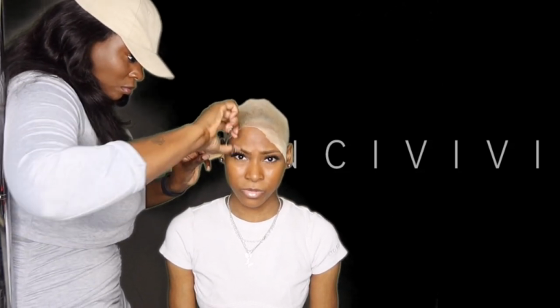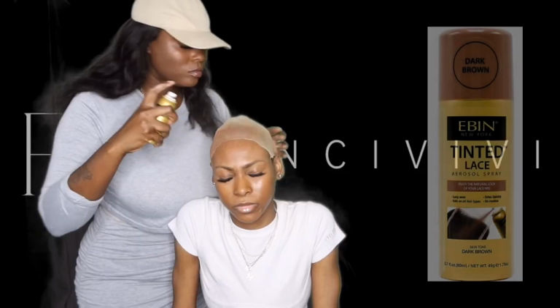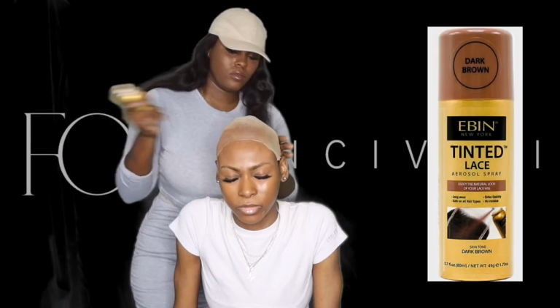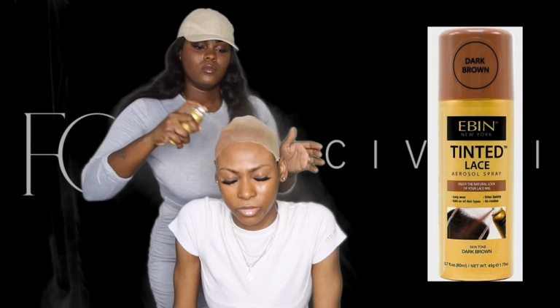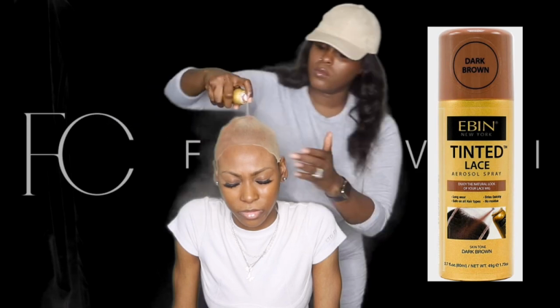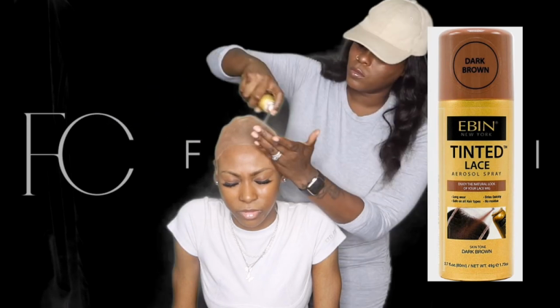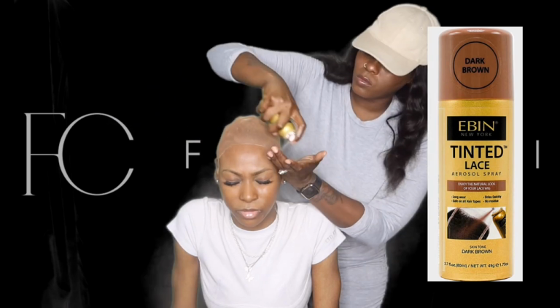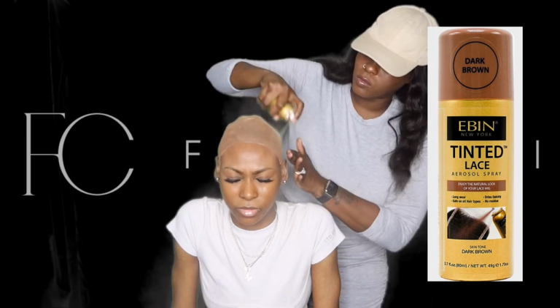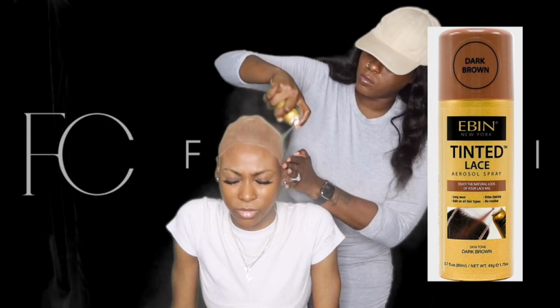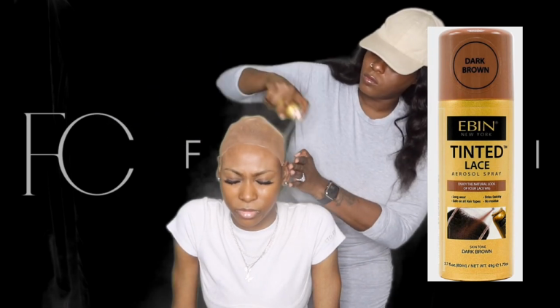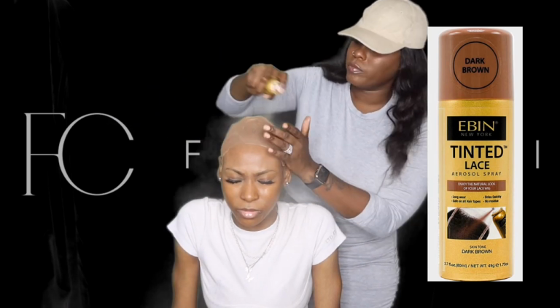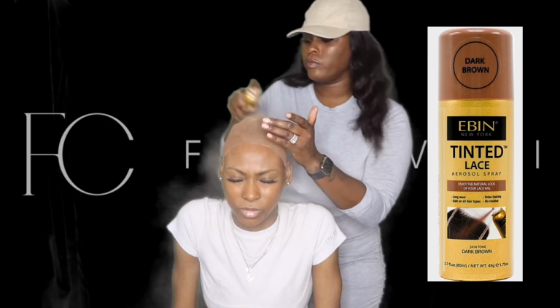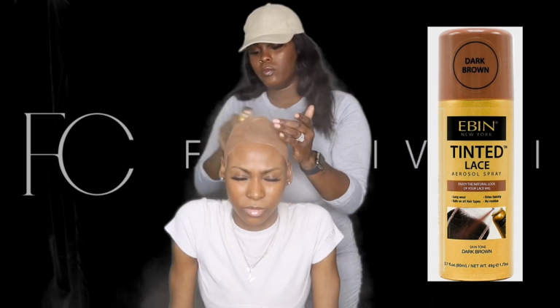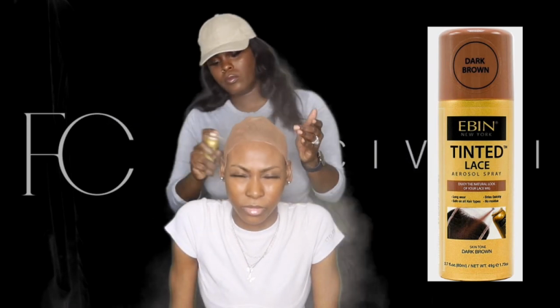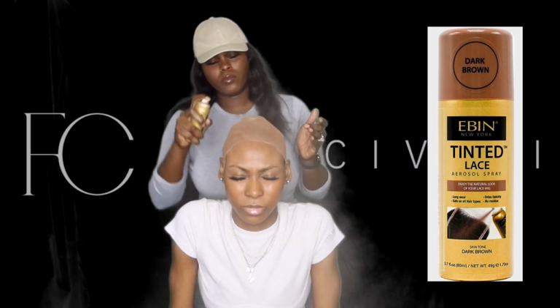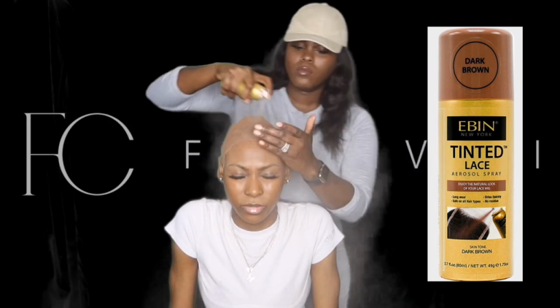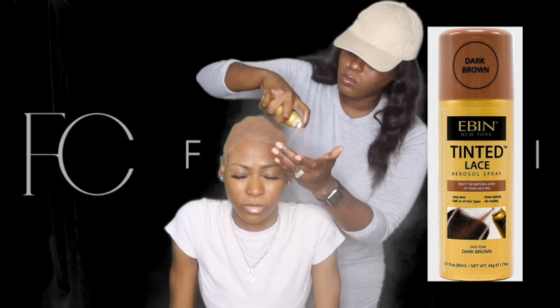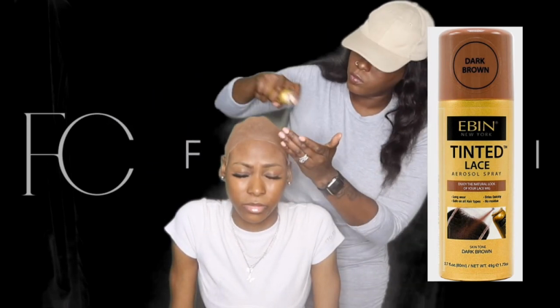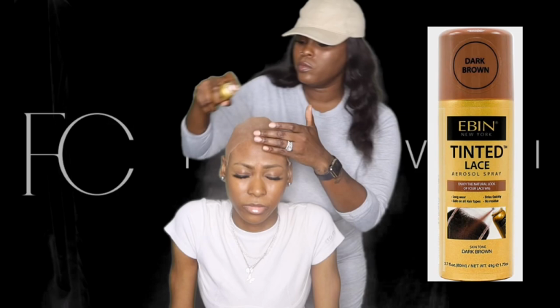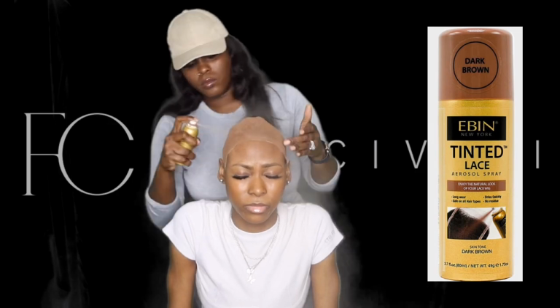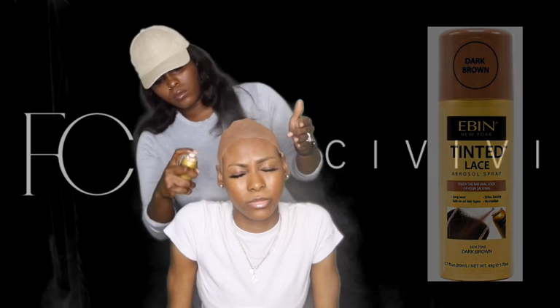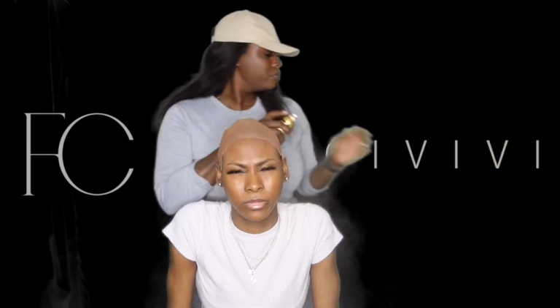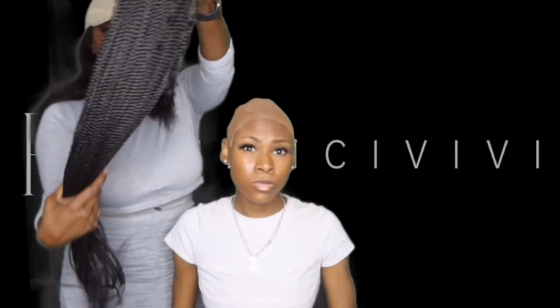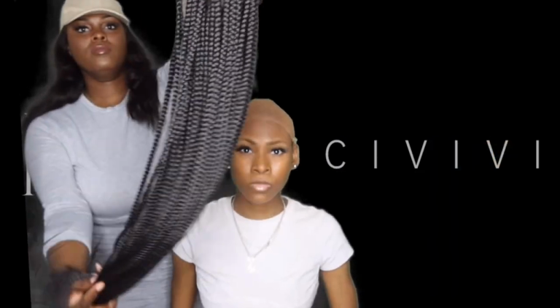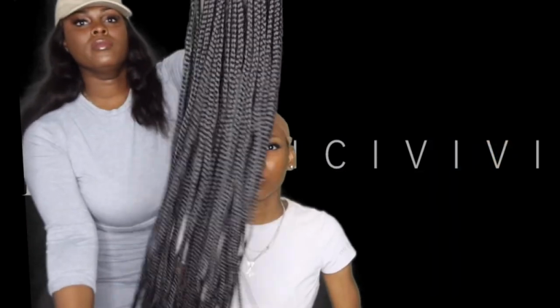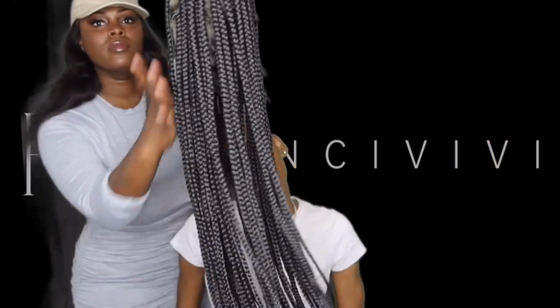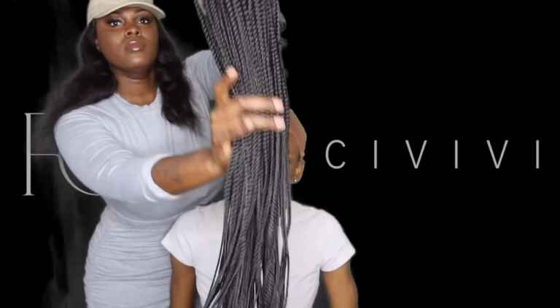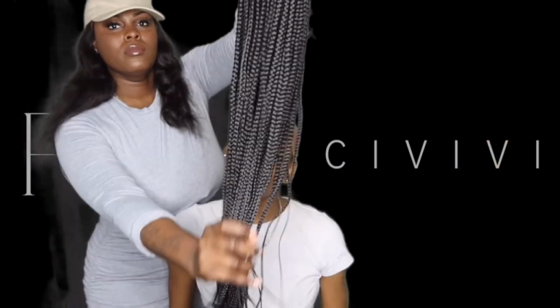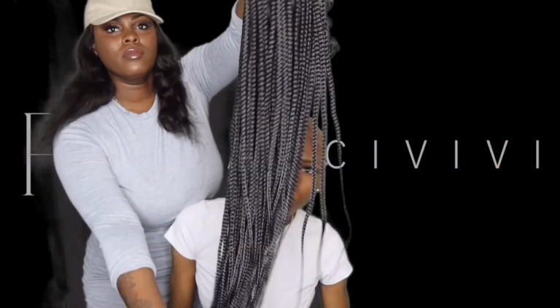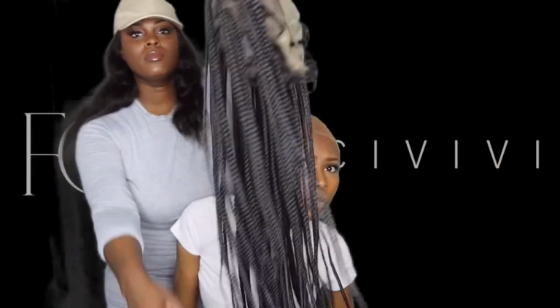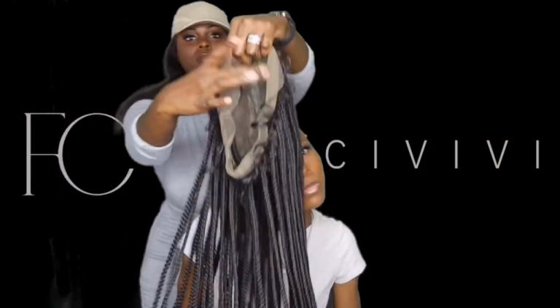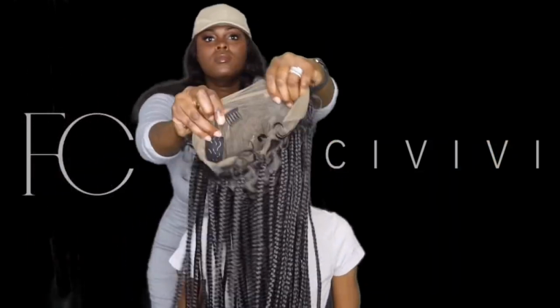Right now she's spraying Tinn and Lace to make sure that the wig cap matches my complexion, and then she's going to spray inside the wig to make sure that the wig matches my complexion as well.